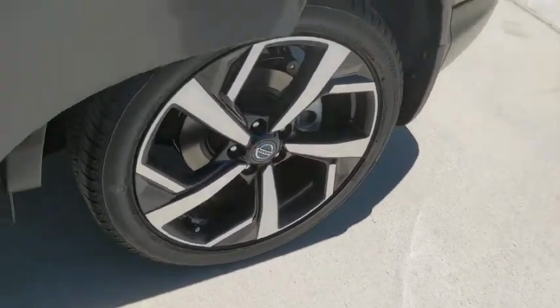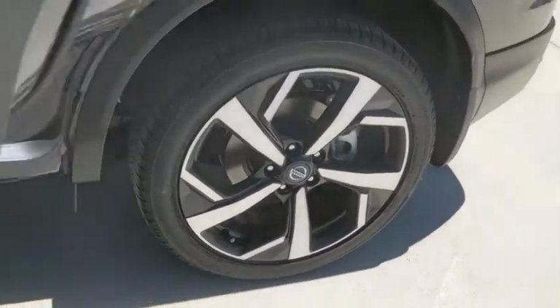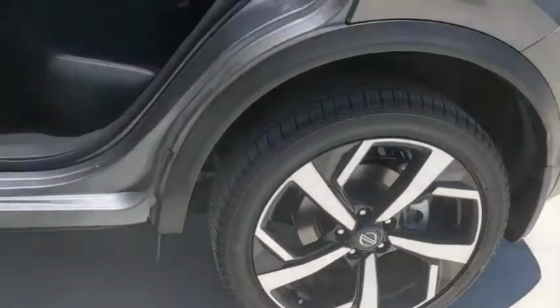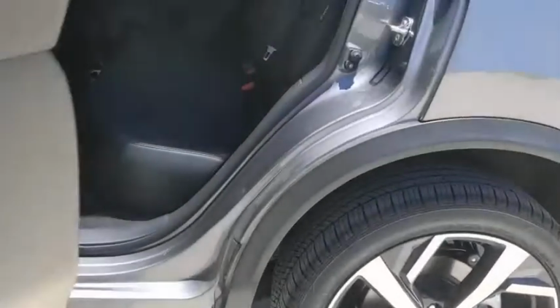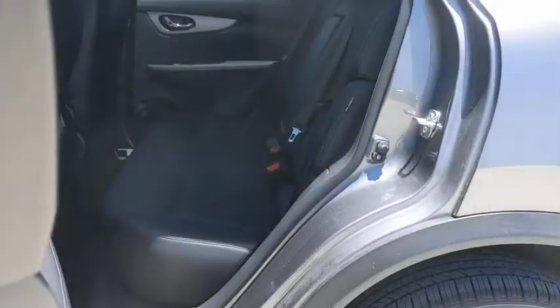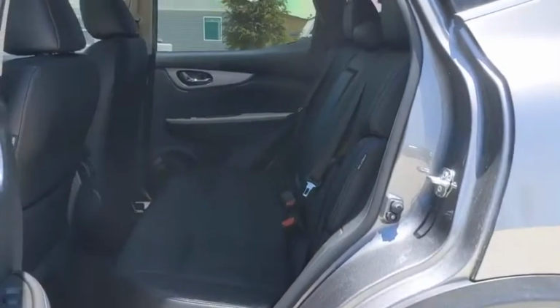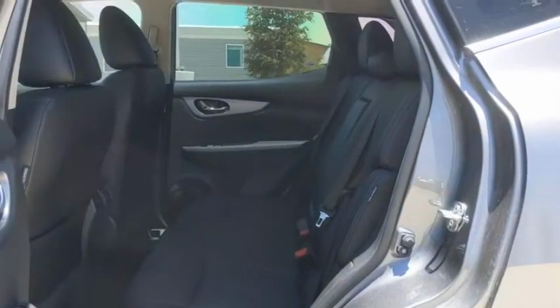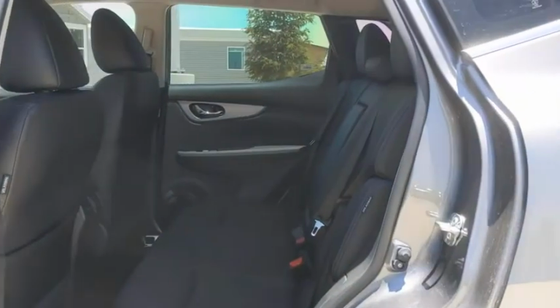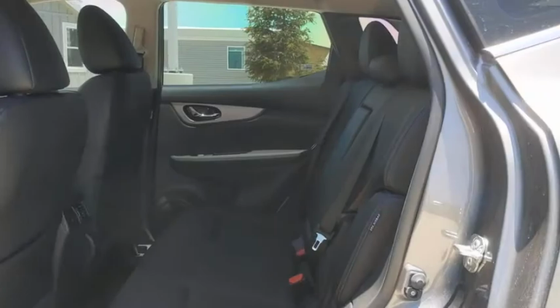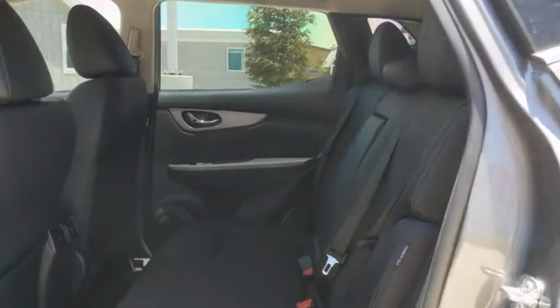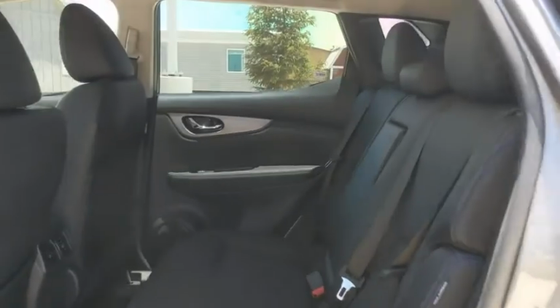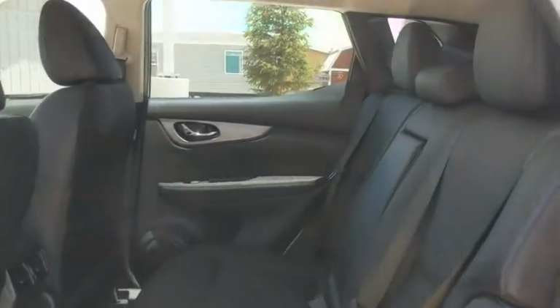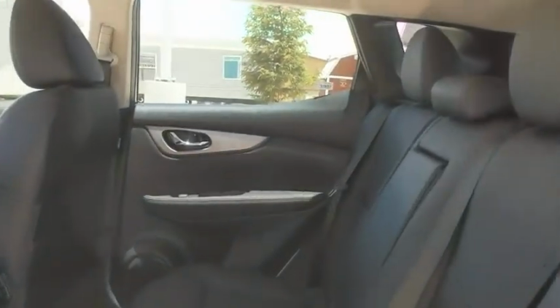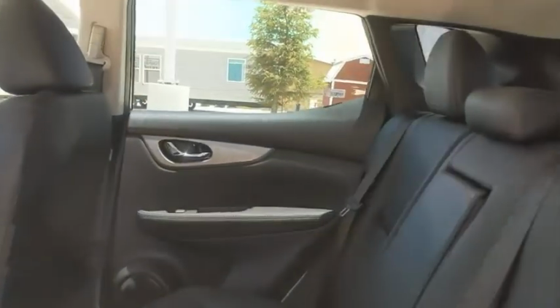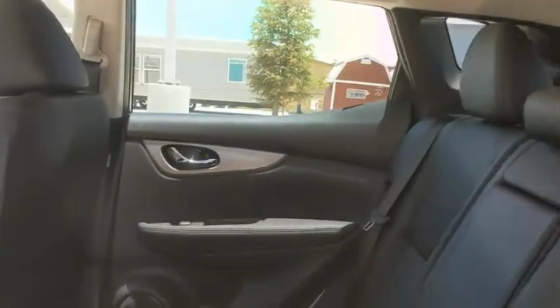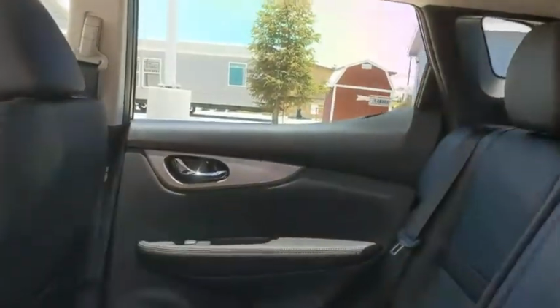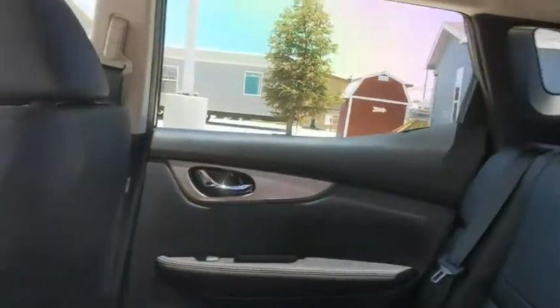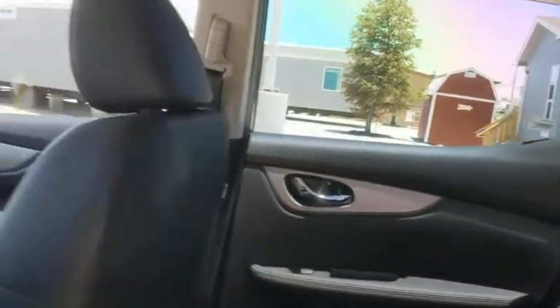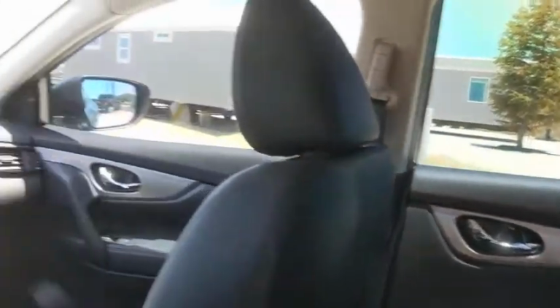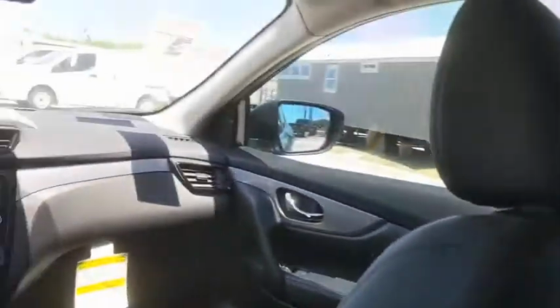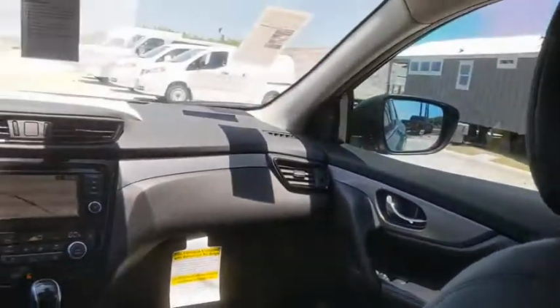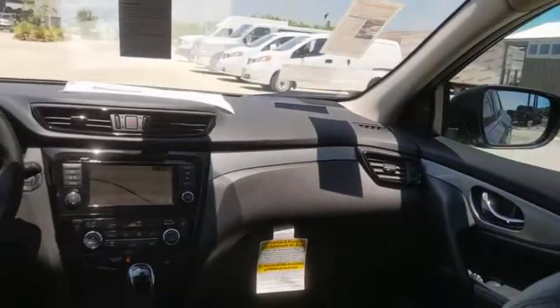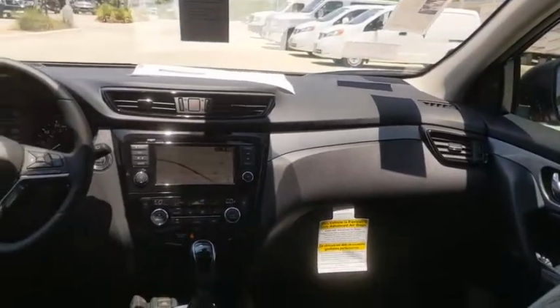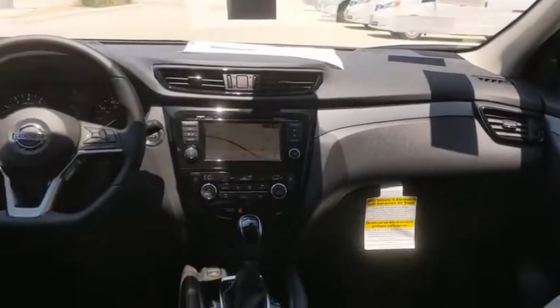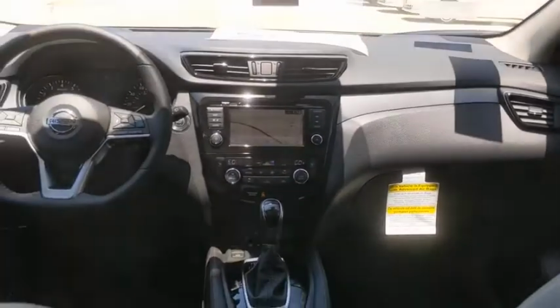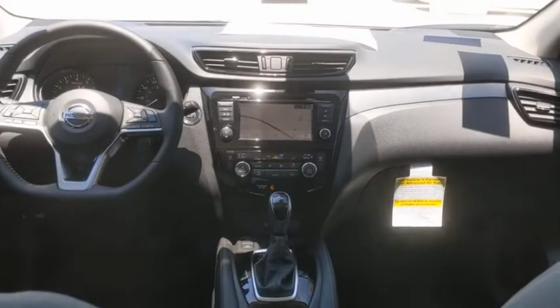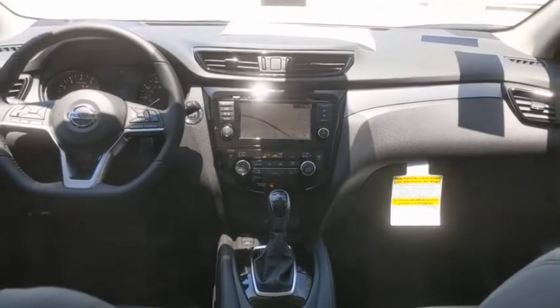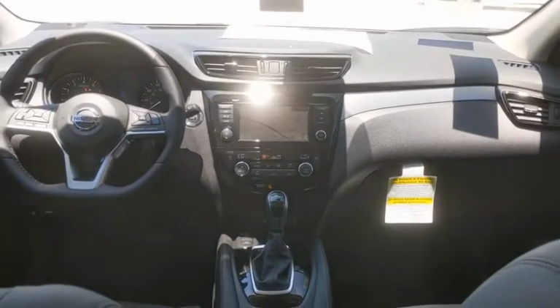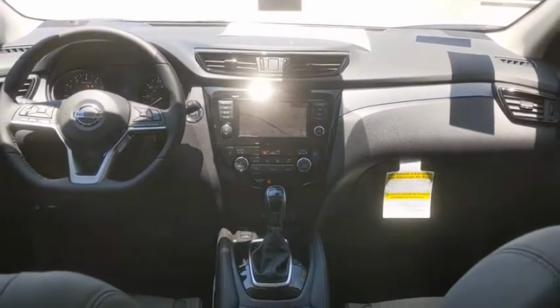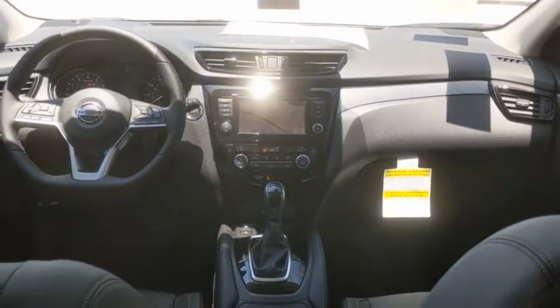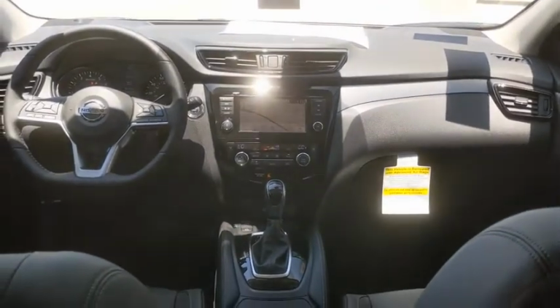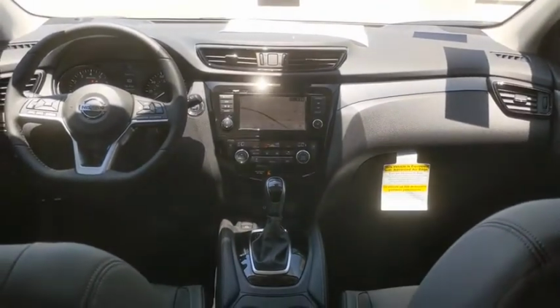Rear window defroster, heated front seats, CD player, brake assist, remote keyless entry, panic alarm, overhead console, tachometer, and driver vanity mirror.